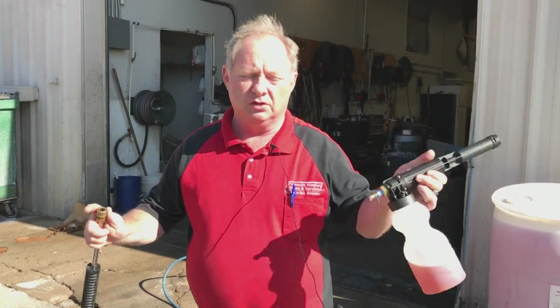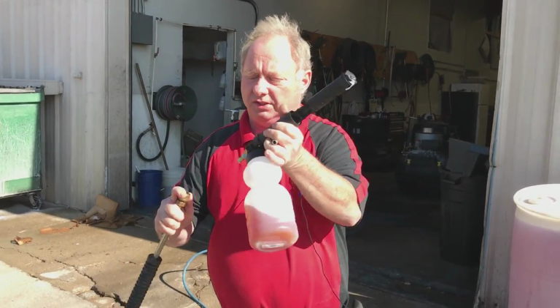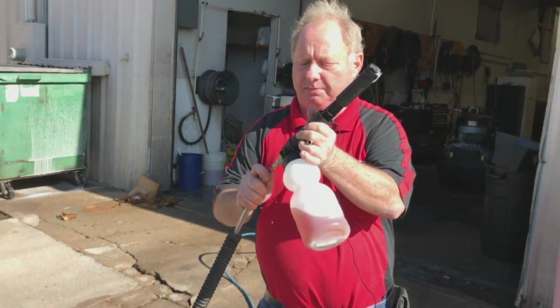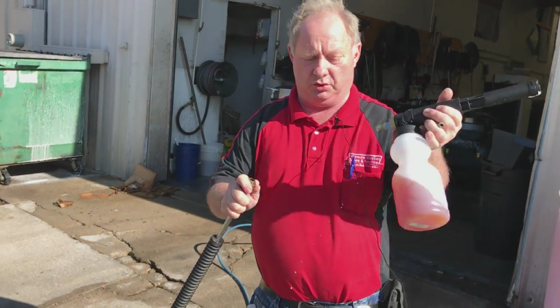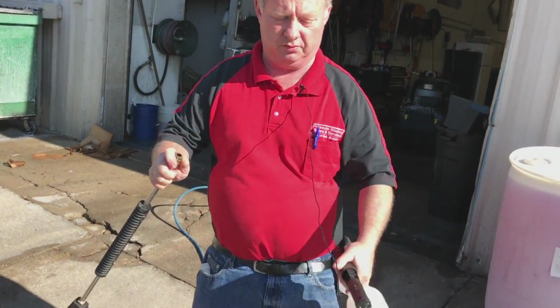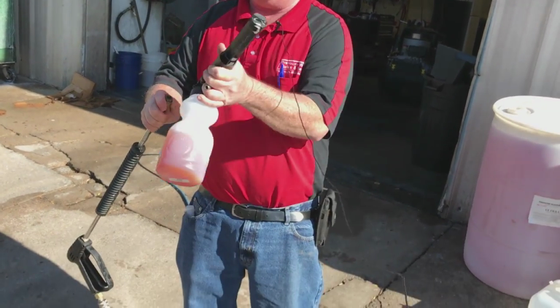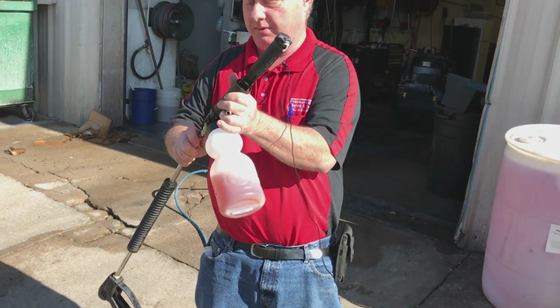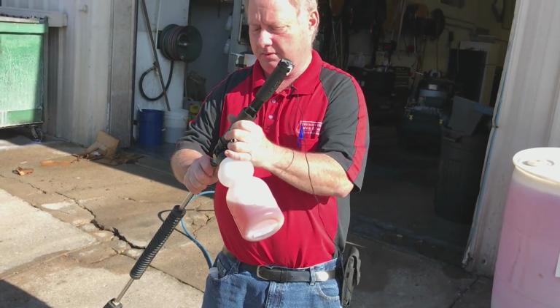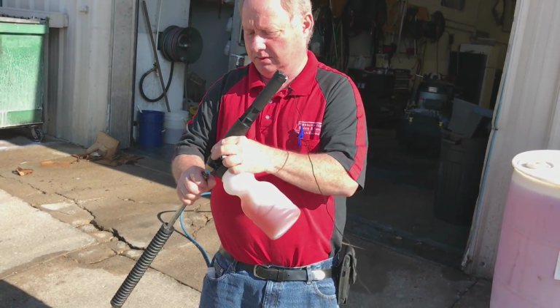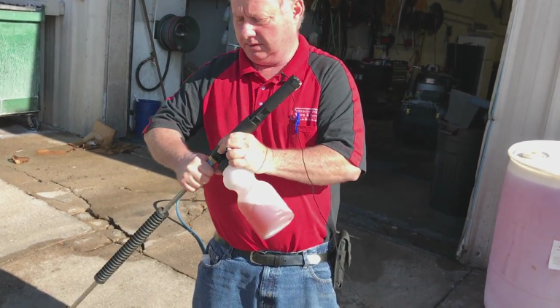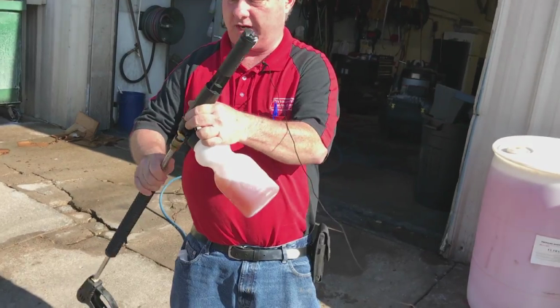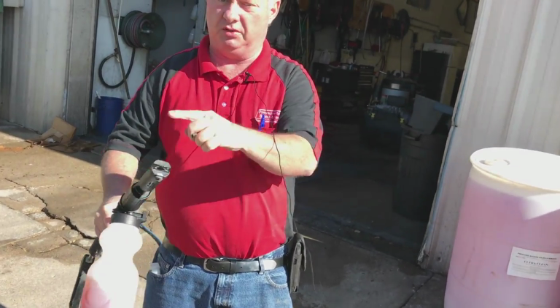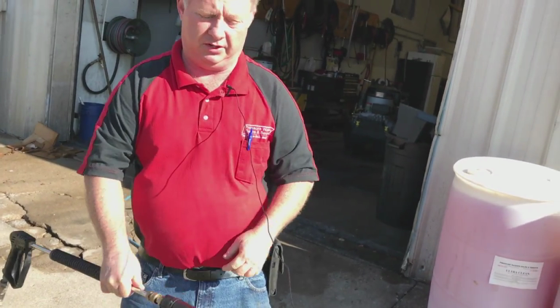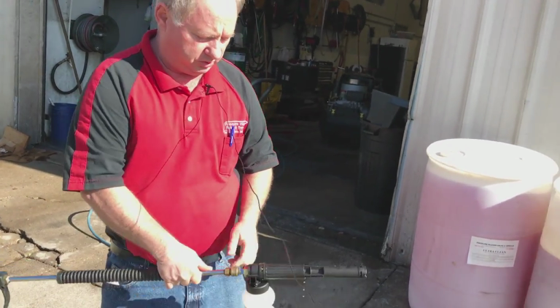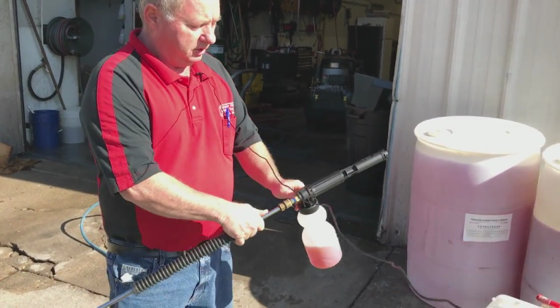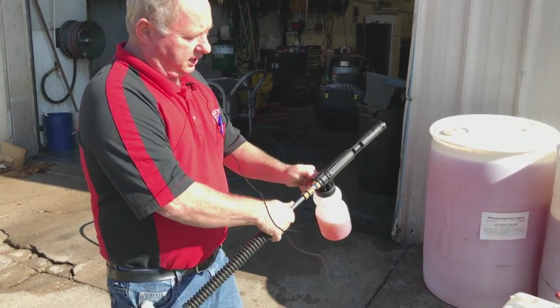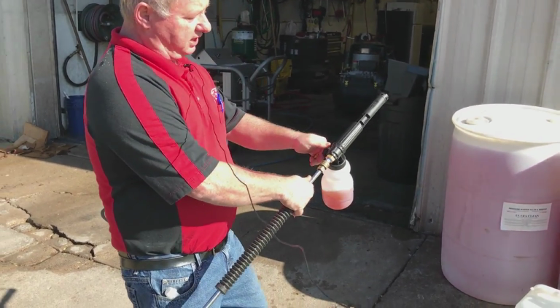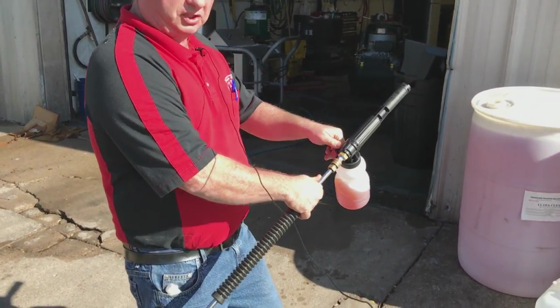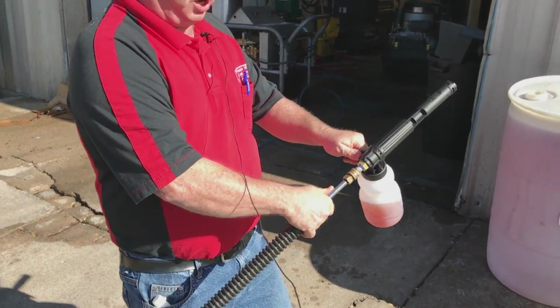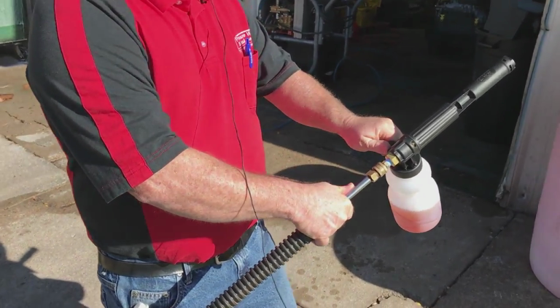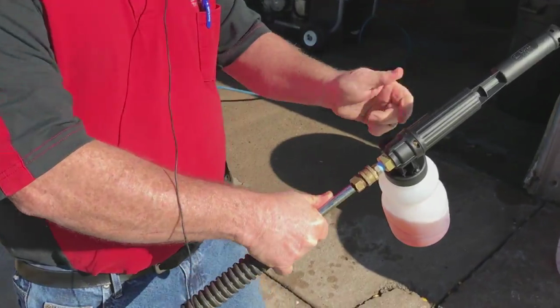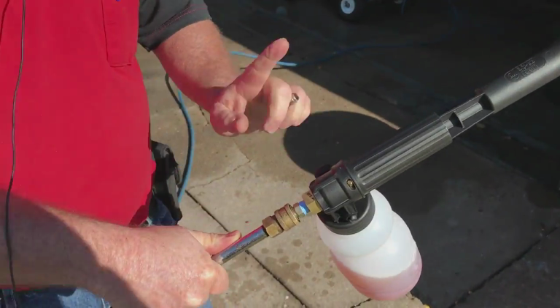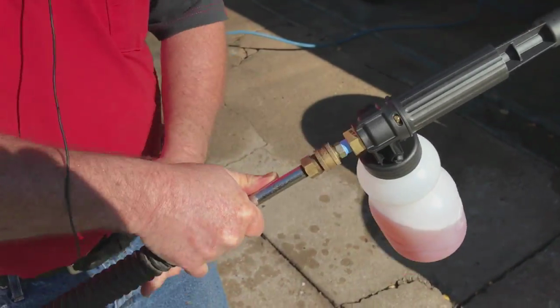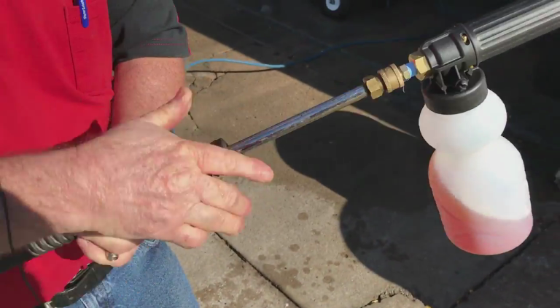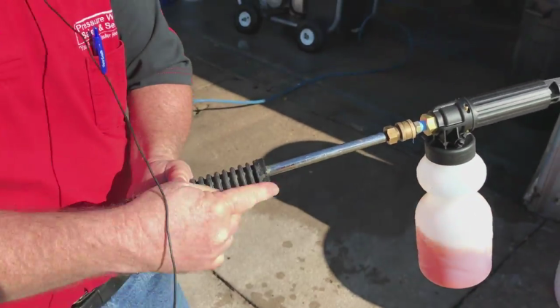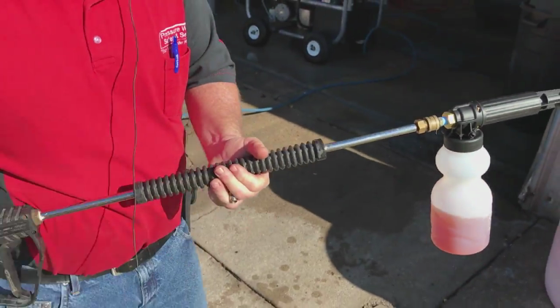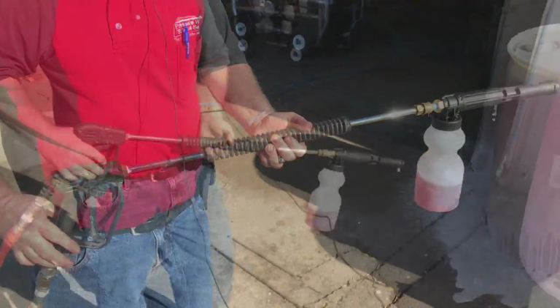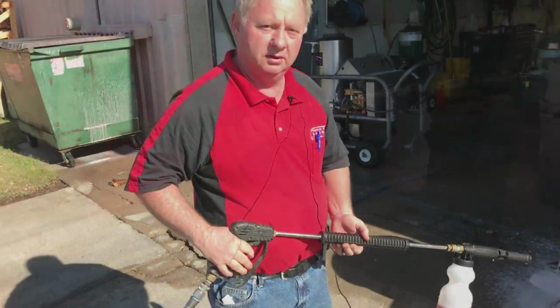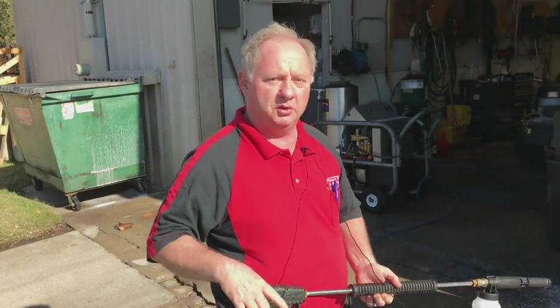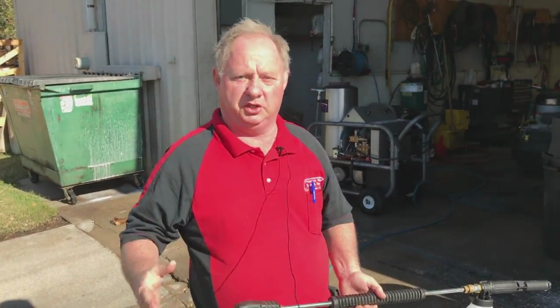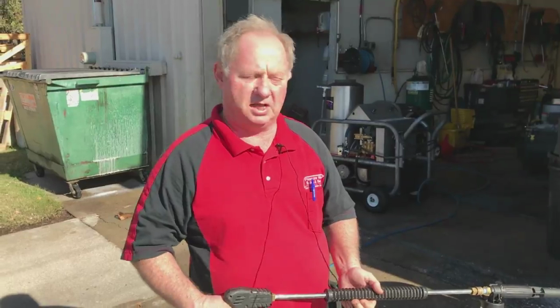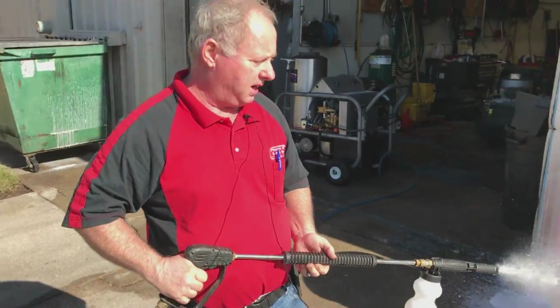It's going to clip onto your quick coupler on the end of your nozzle. I can adjust how much soap I want to use — I'm going to open this very little and we can see what's in the bottle. I don't need to use excessive amounts.